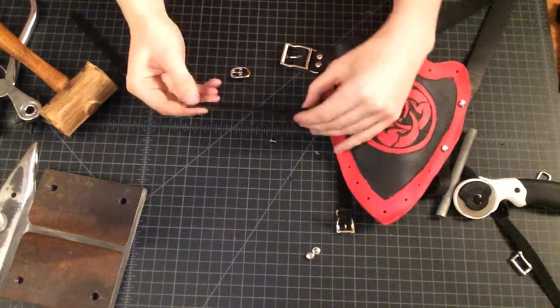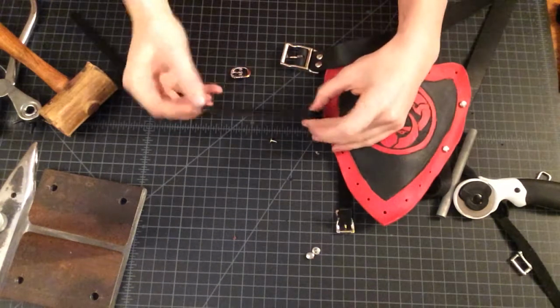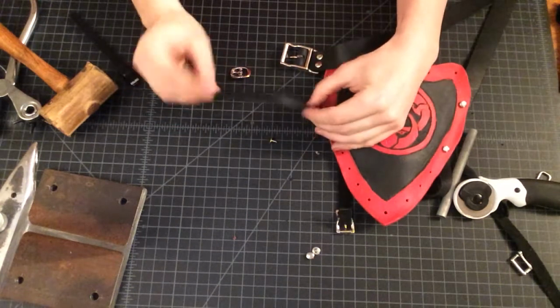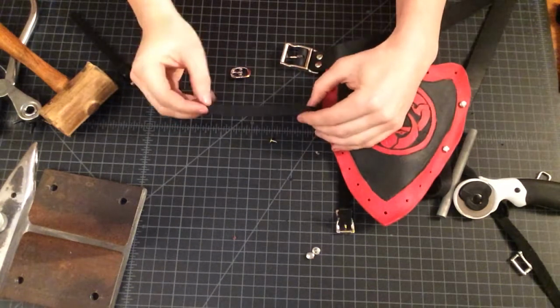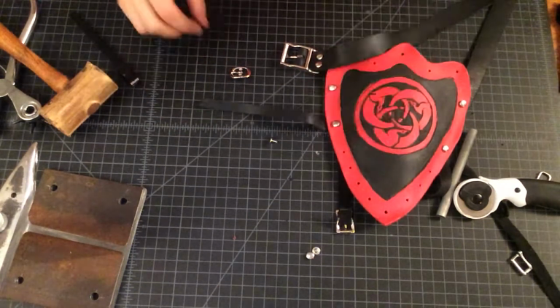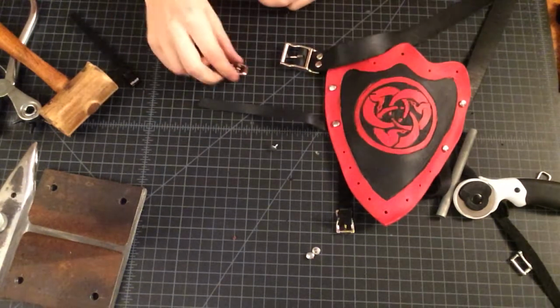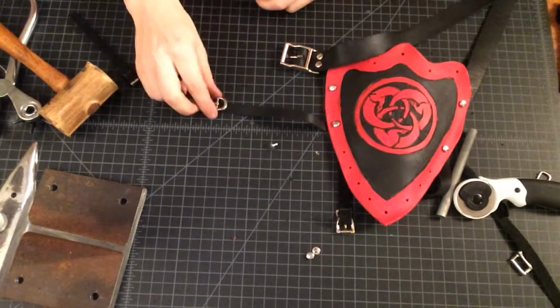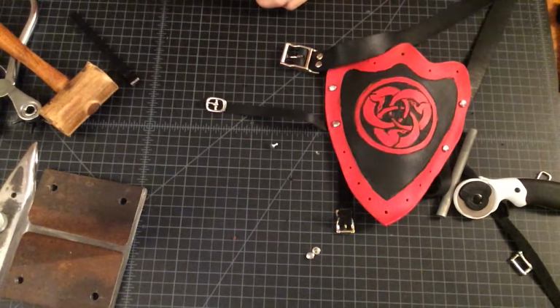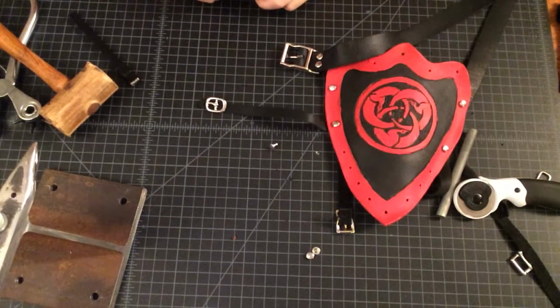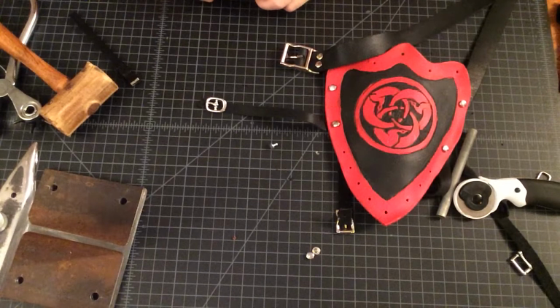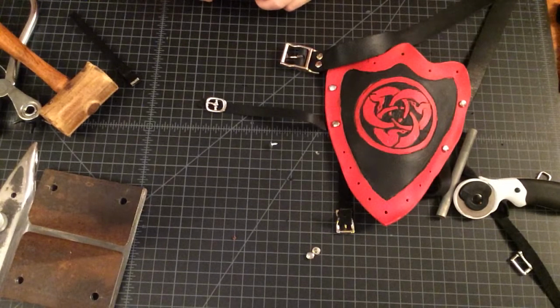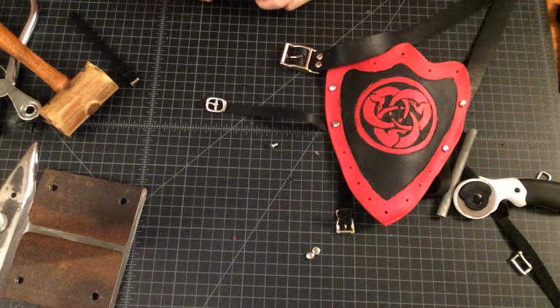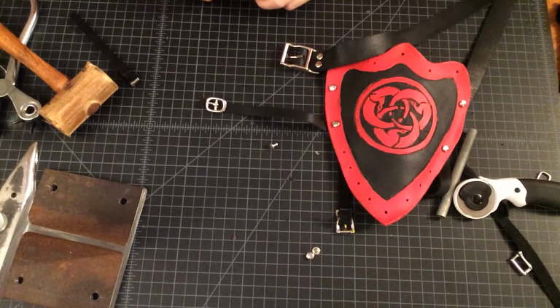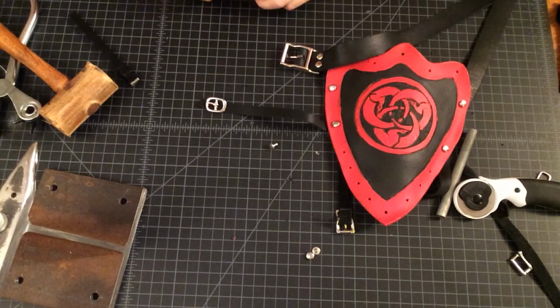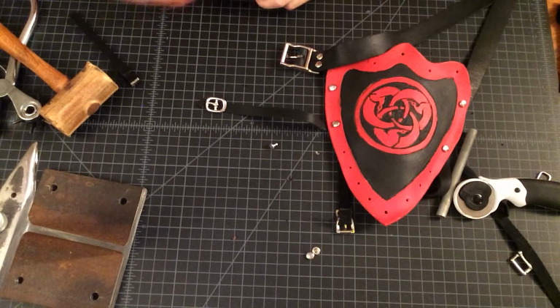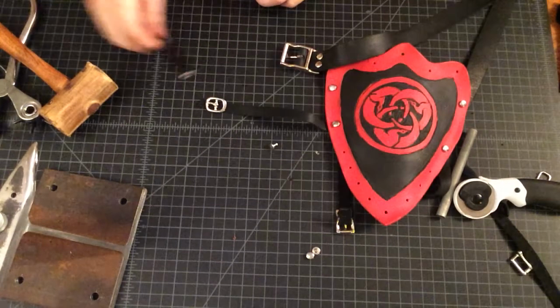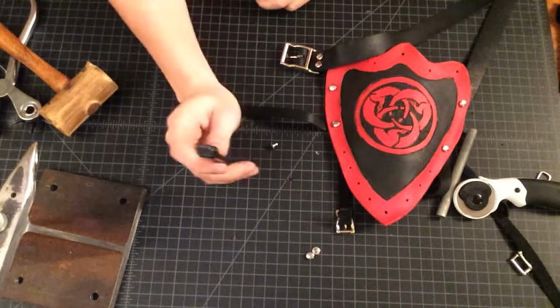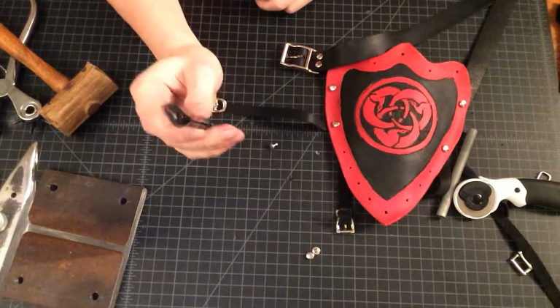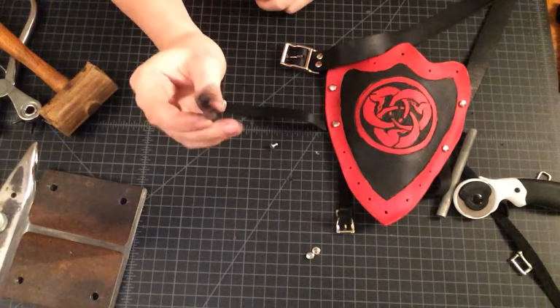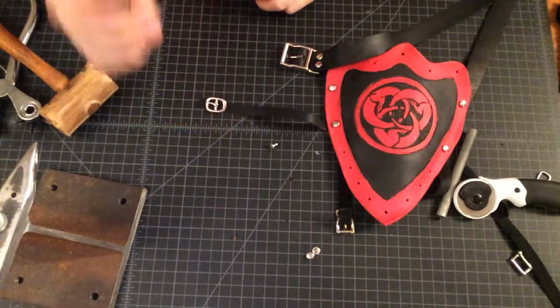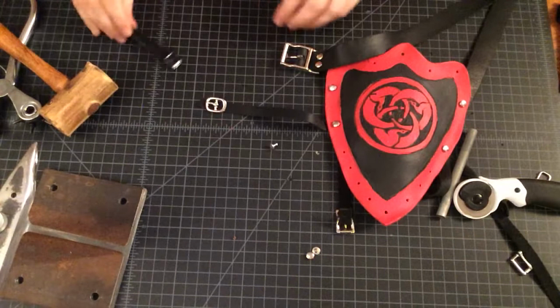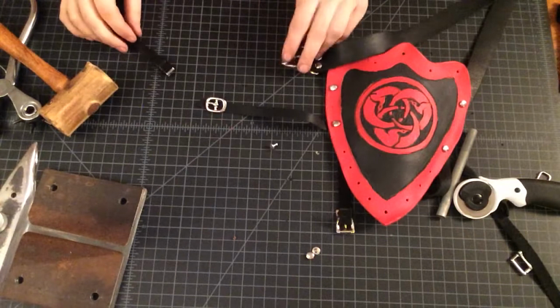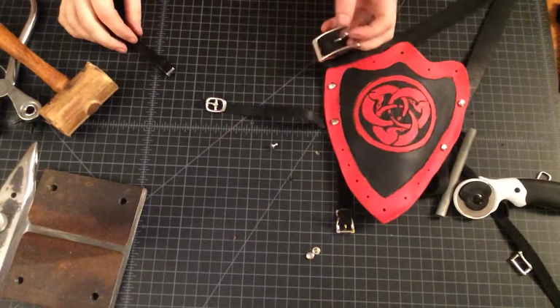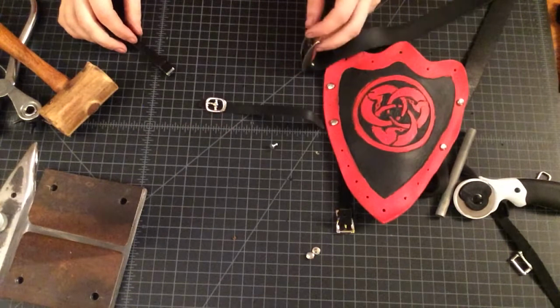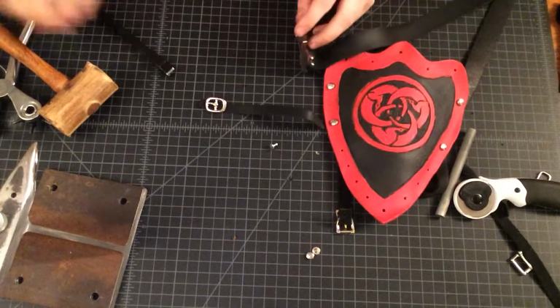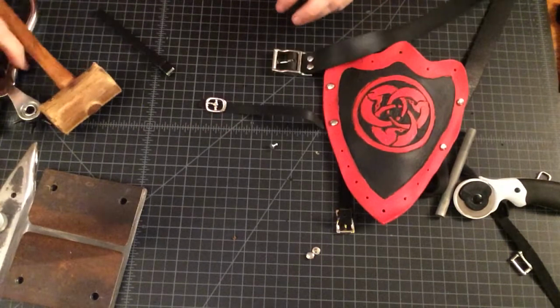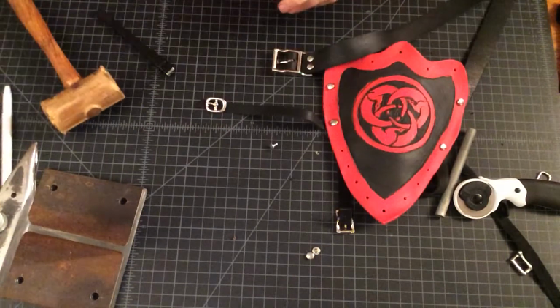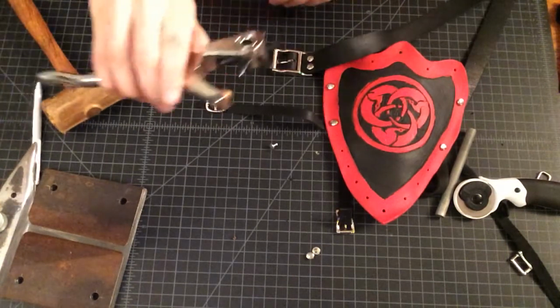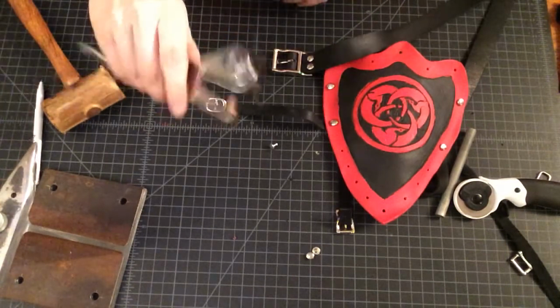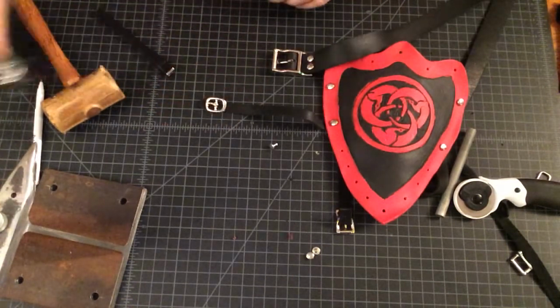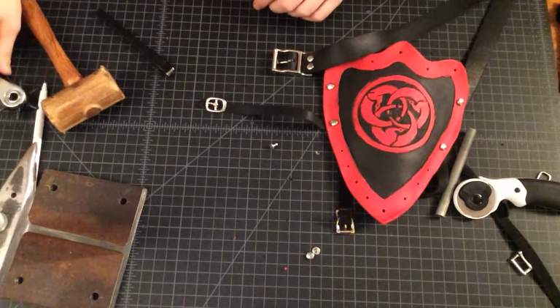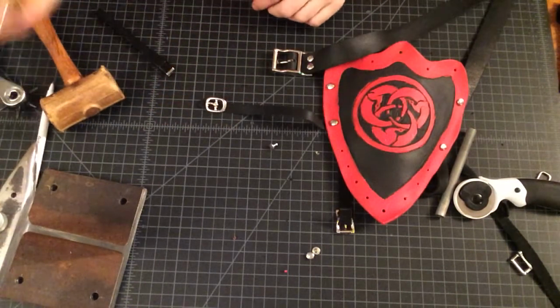We have our half inch slot and we're getting ready to do the buckle. We're going to demonstrate how to use a slot punch — a little baby slot punch — because we've already demonstrated how to do the rivet and scithers mechanism.